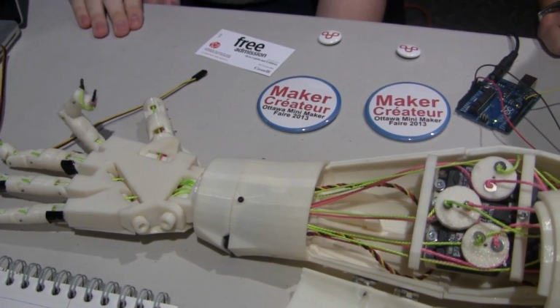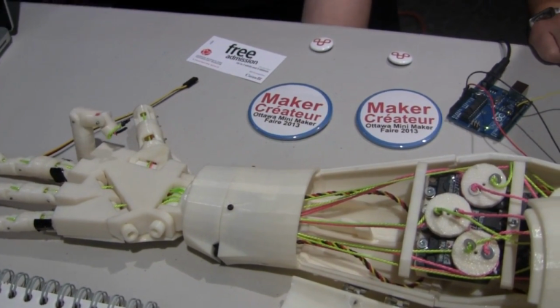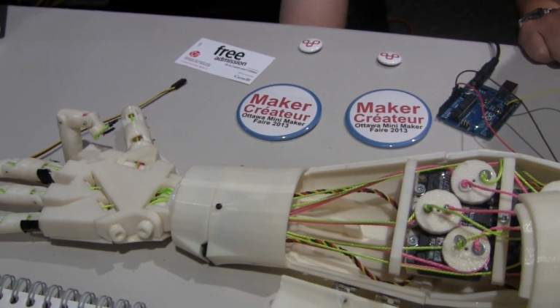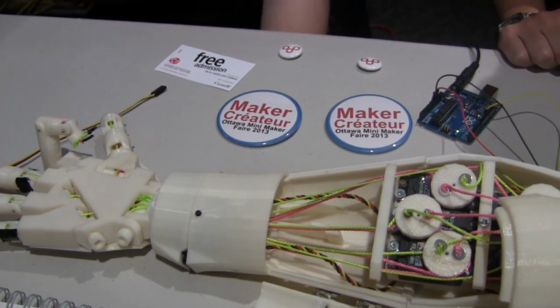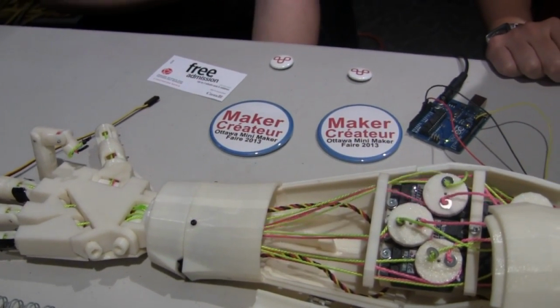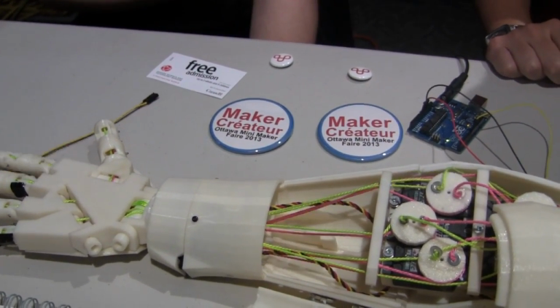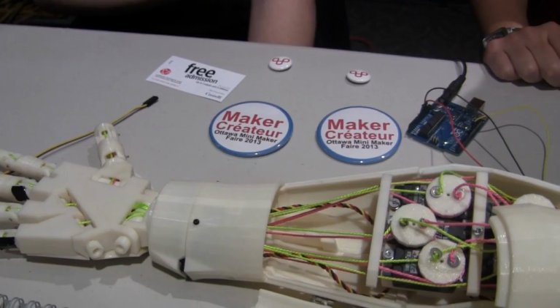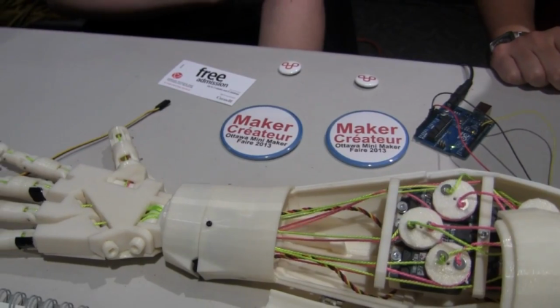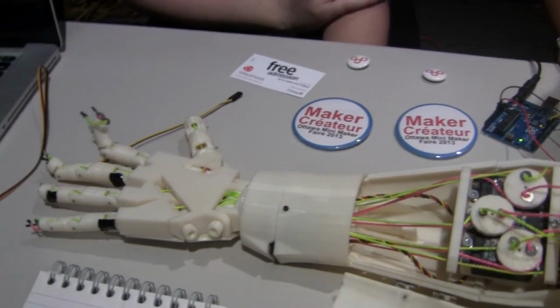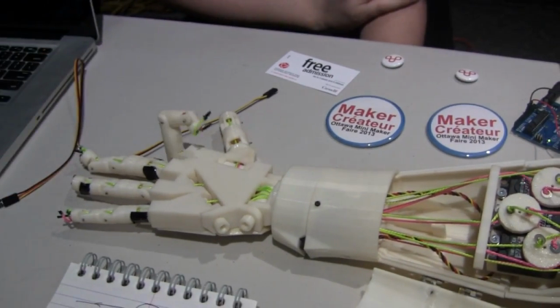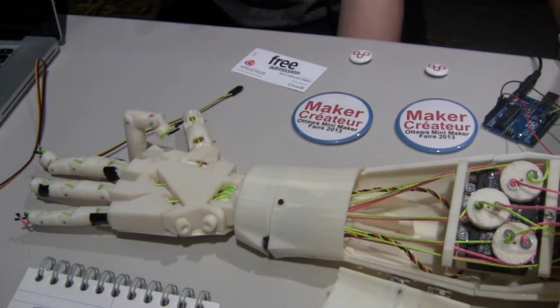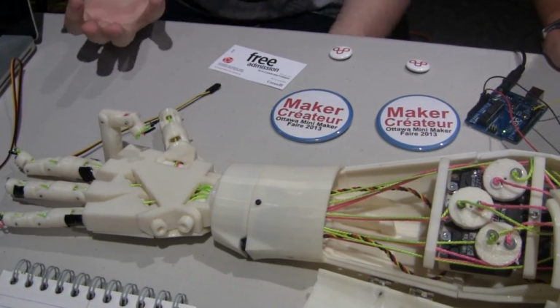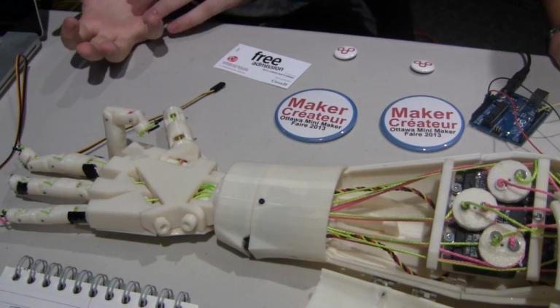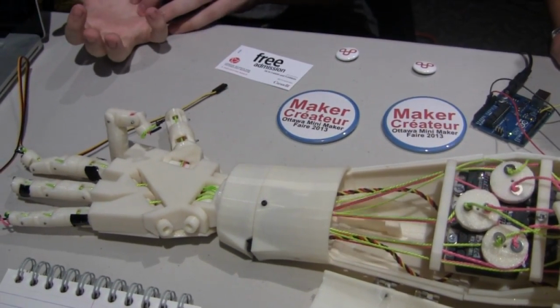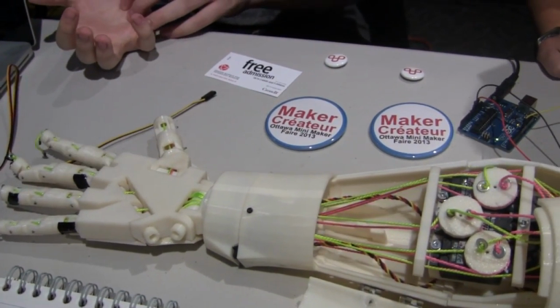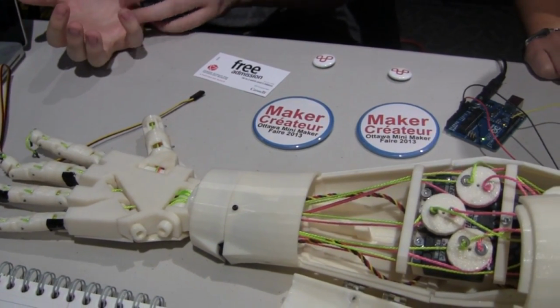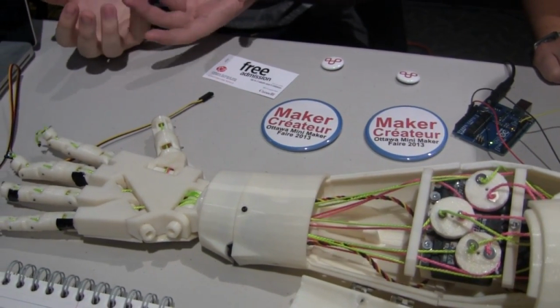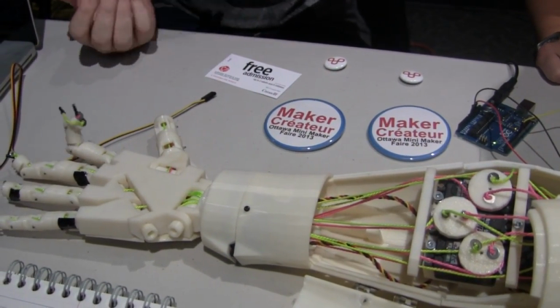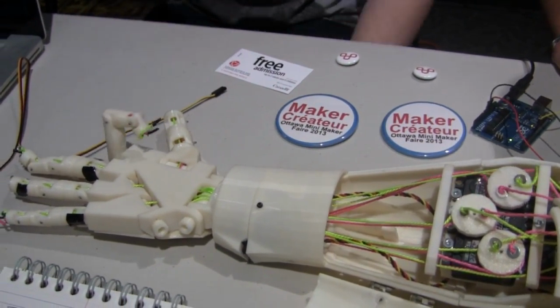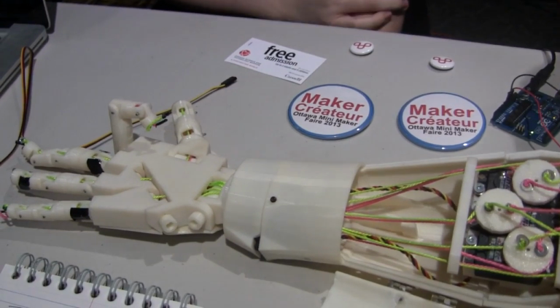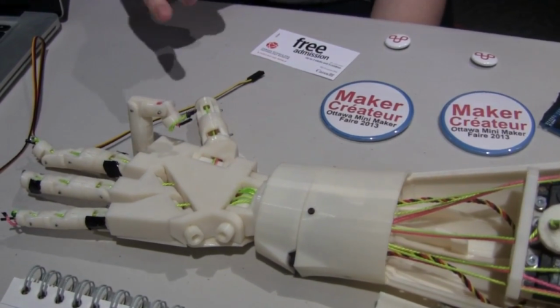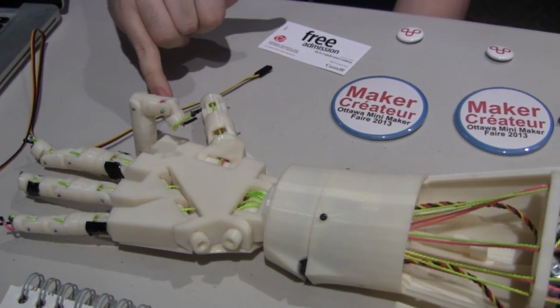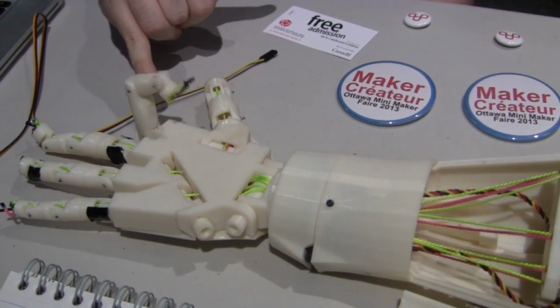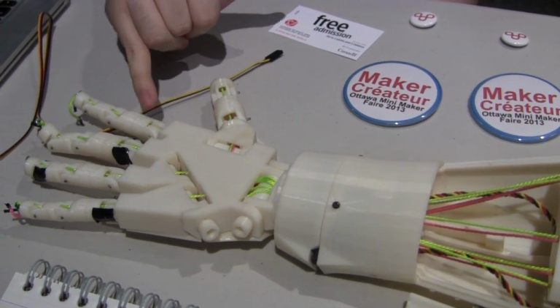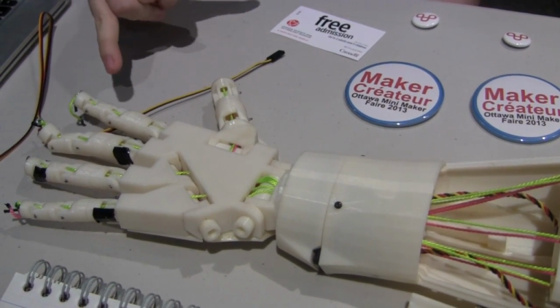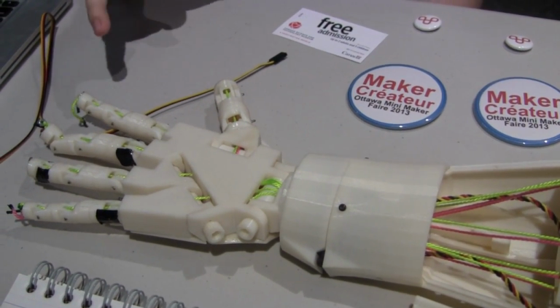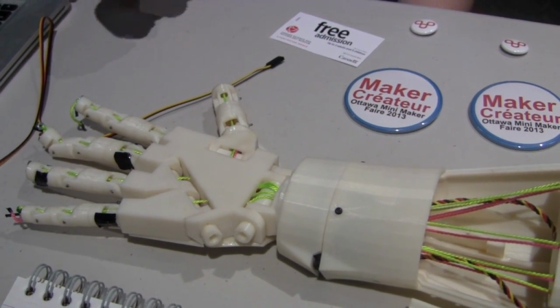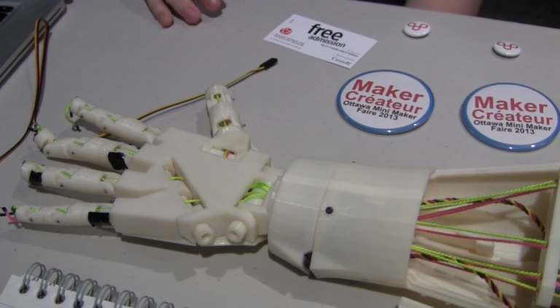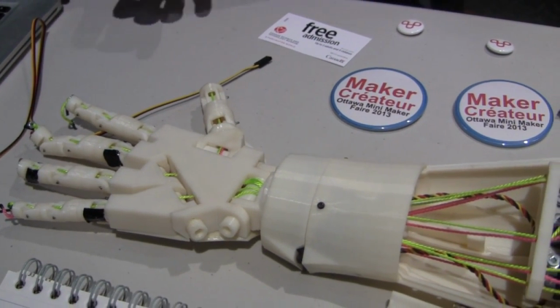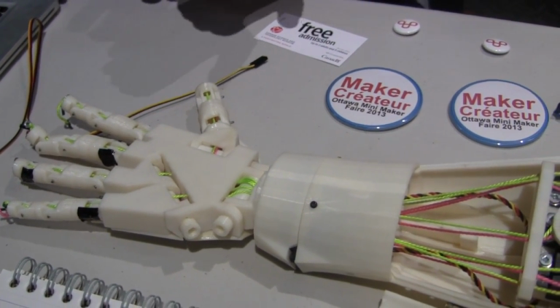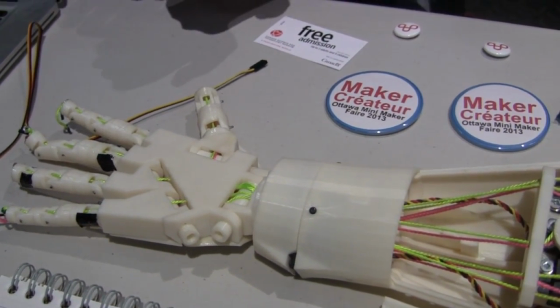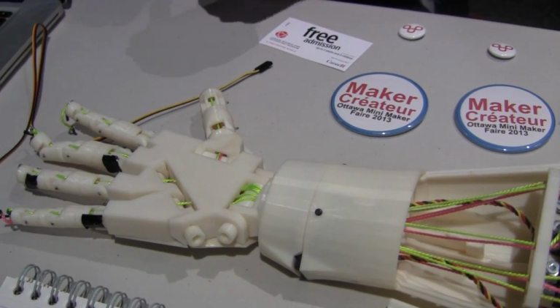I was reading about that recently — in the special effects world, they do that sort of thing. So instead of gears inside the hand, it's more of a pulley system. But instead of having a pulley system at each one of the joints, it's pulling up to the front of the finger.